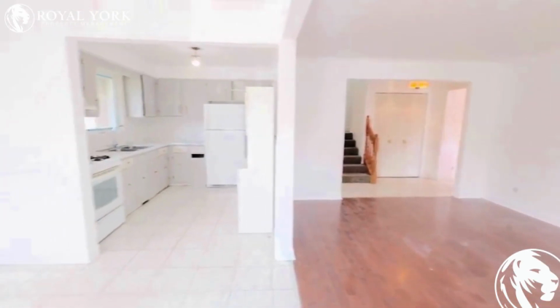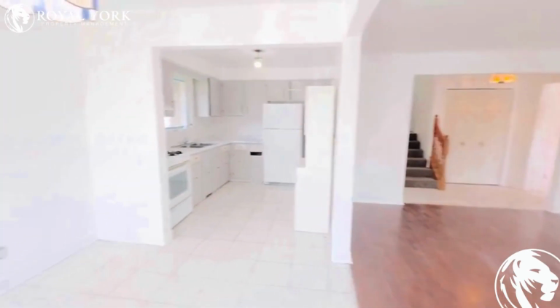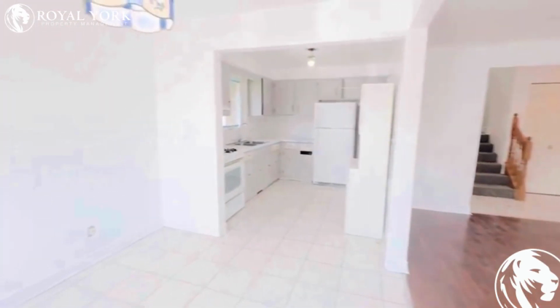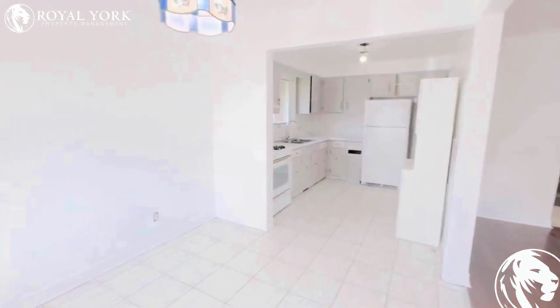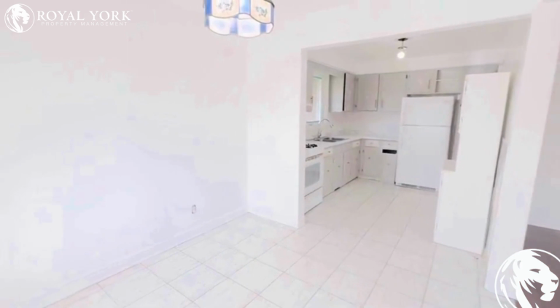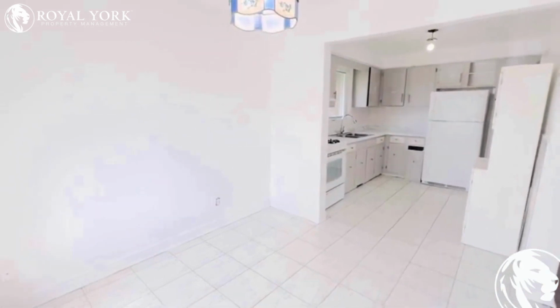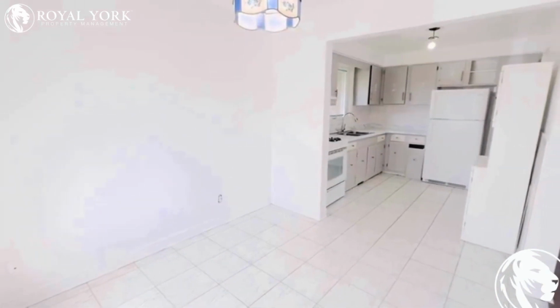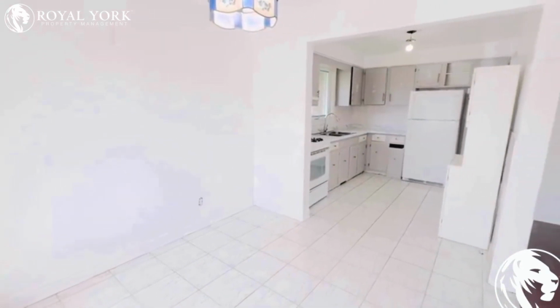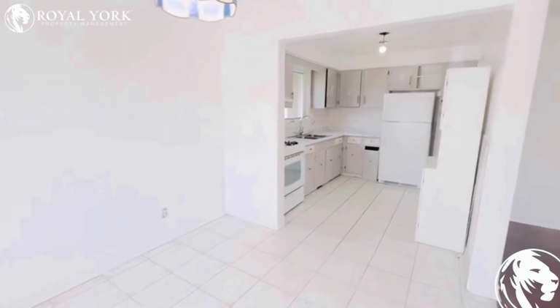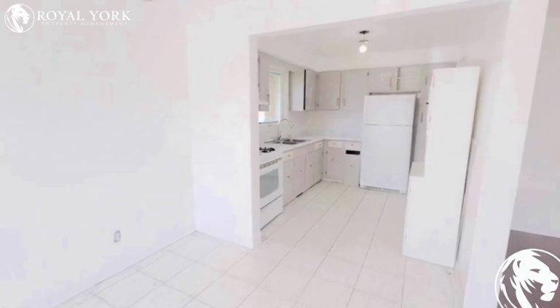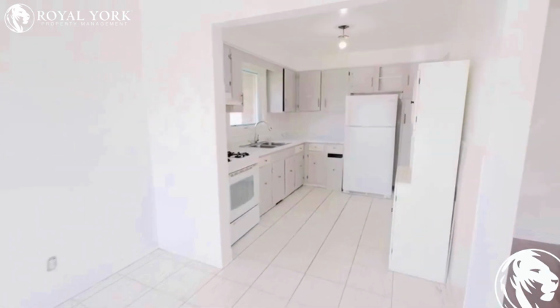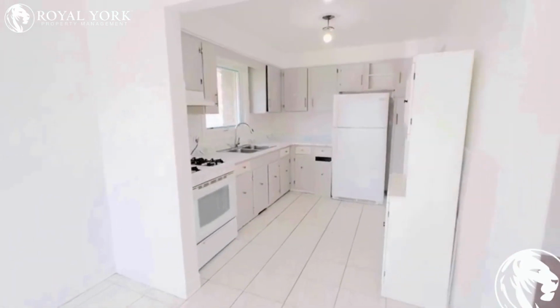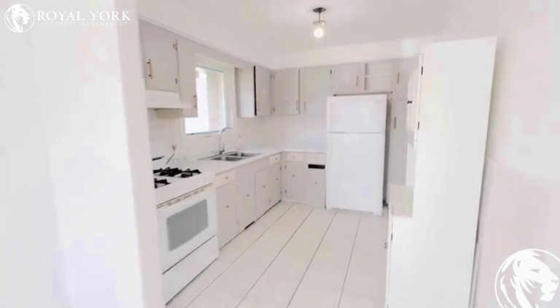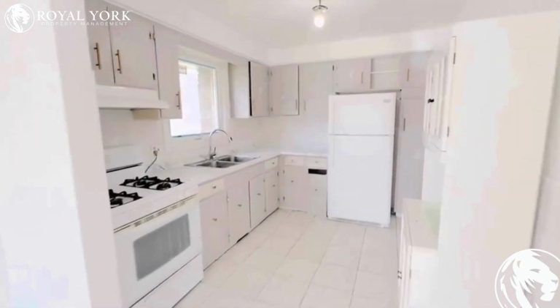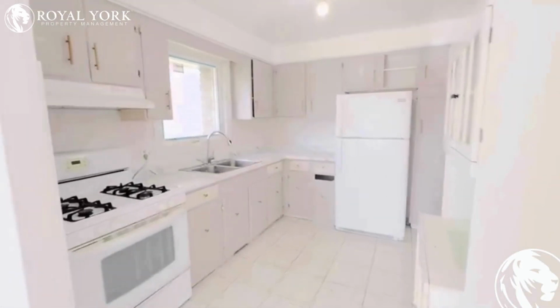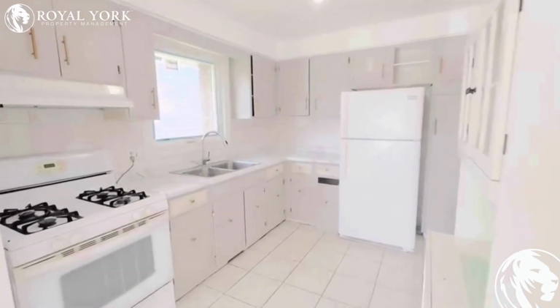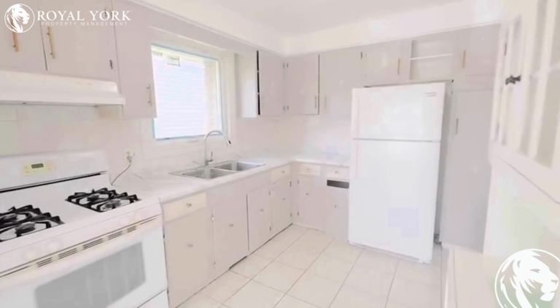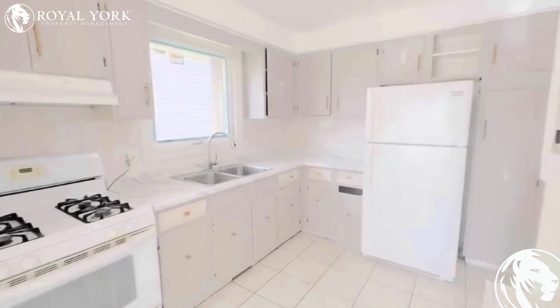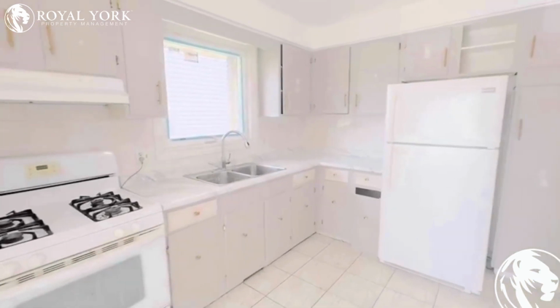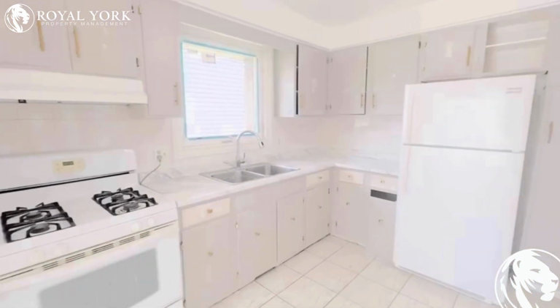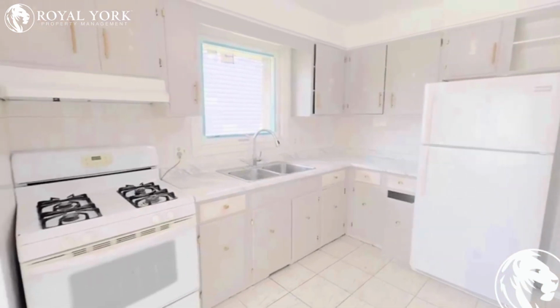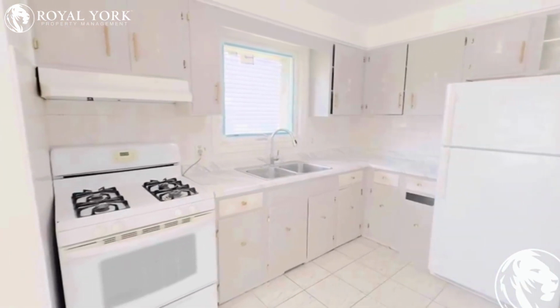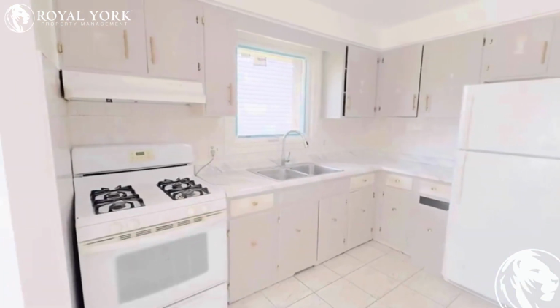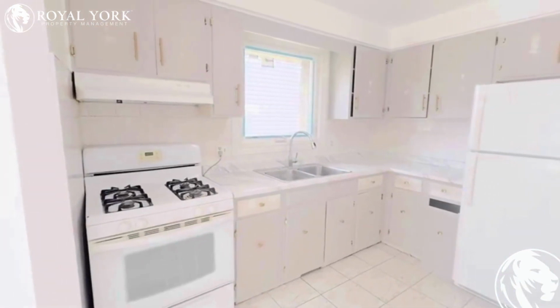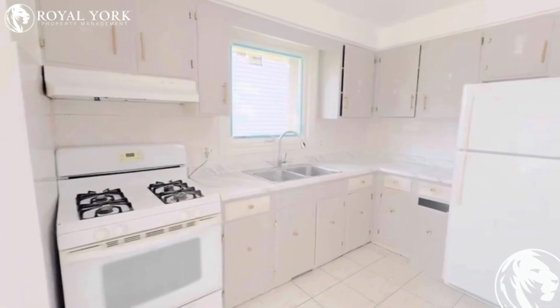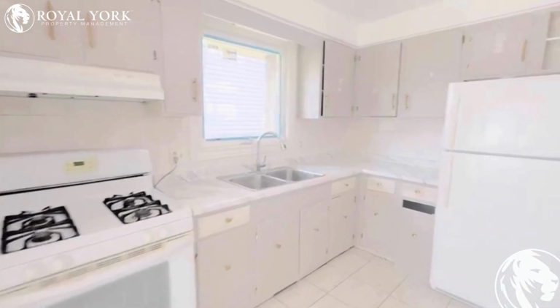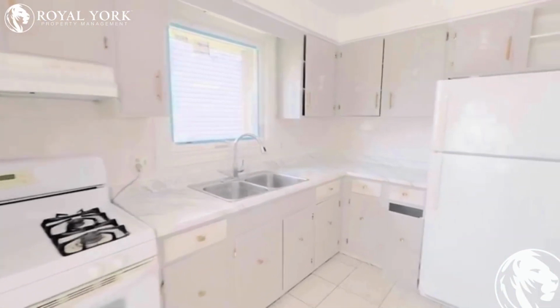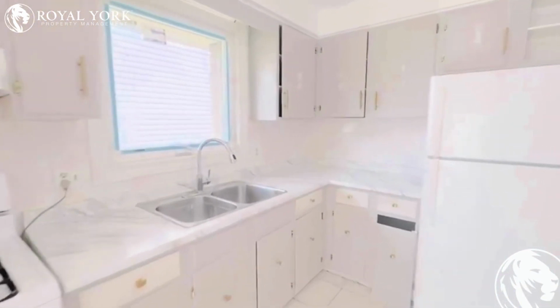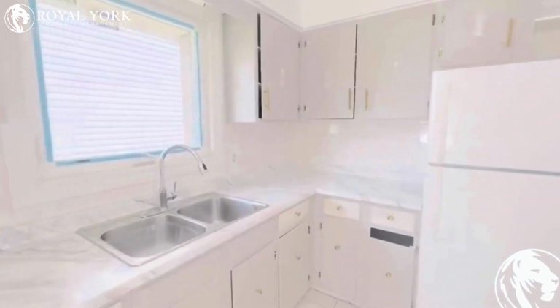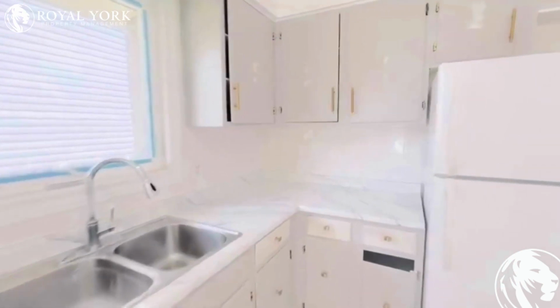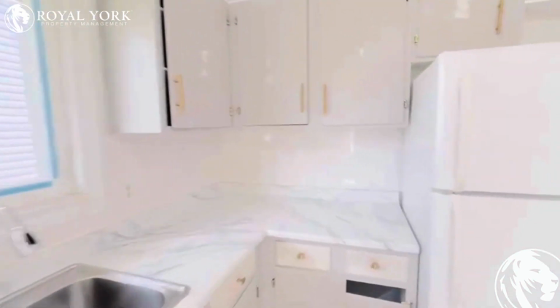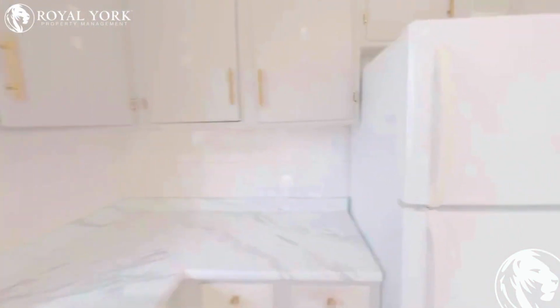Moving on to the dining. Transition into the kitchen — really nice open concept layout here. Tons of cupboard storage.